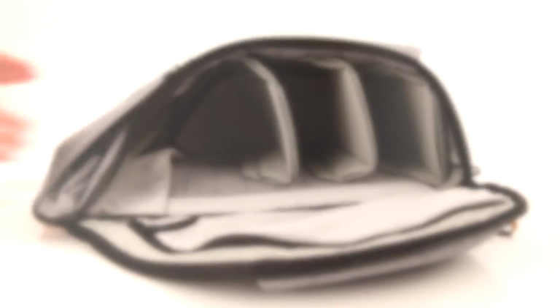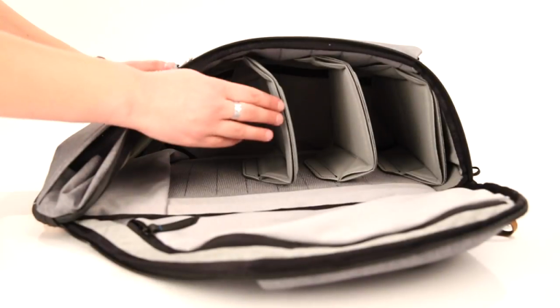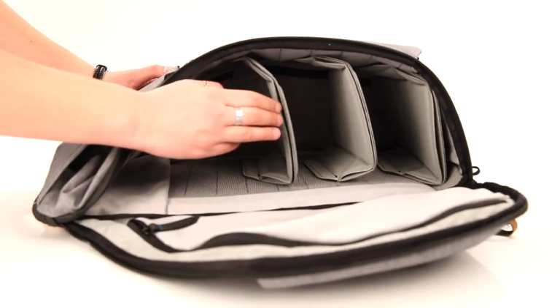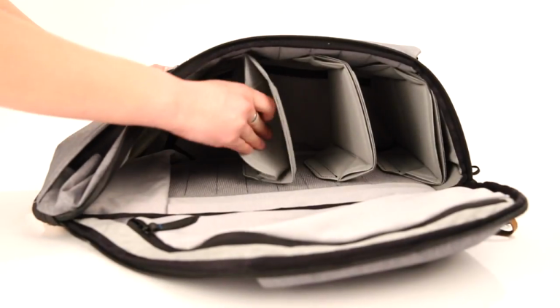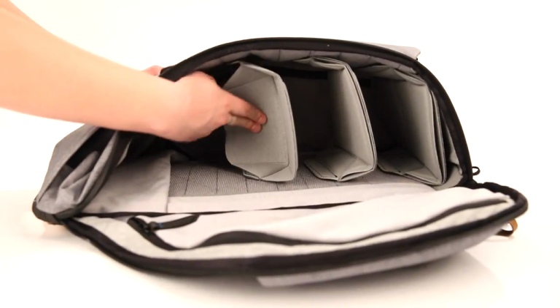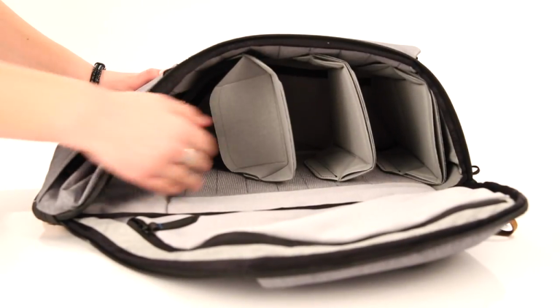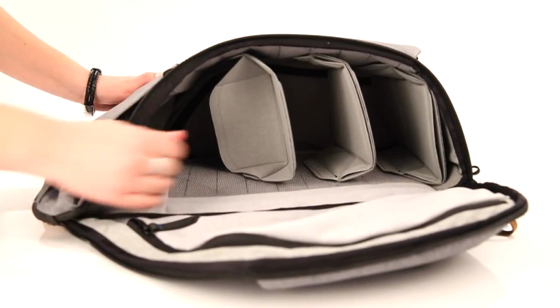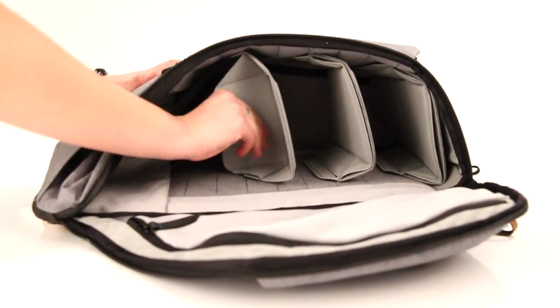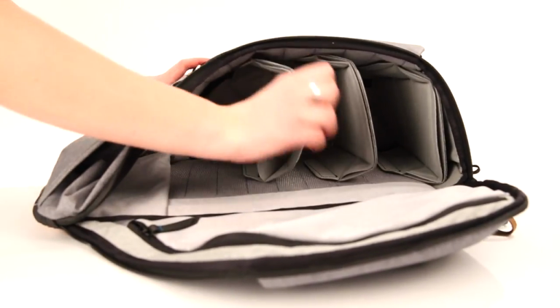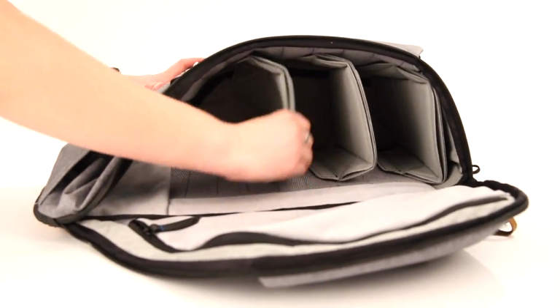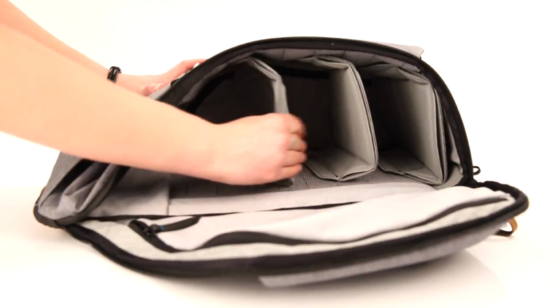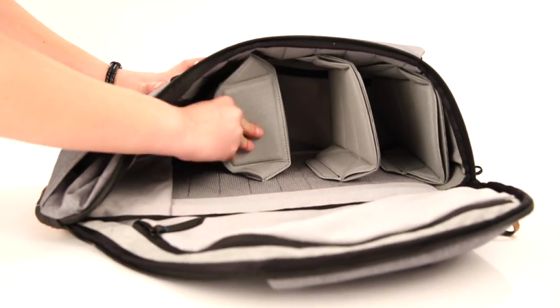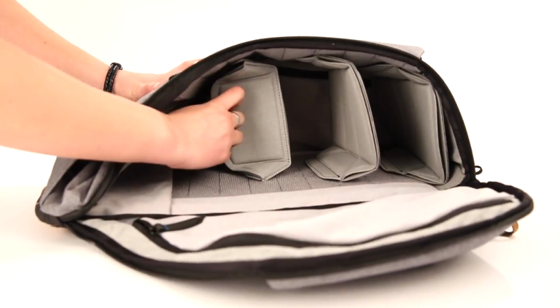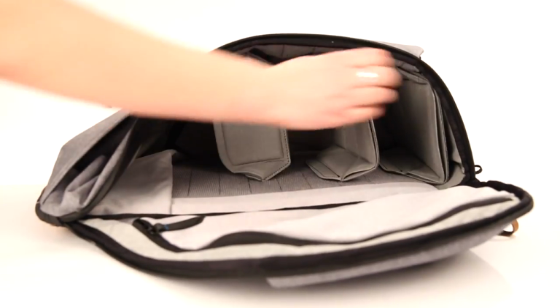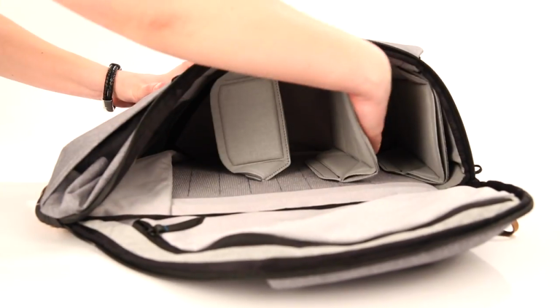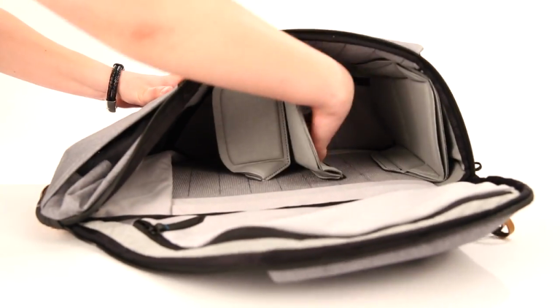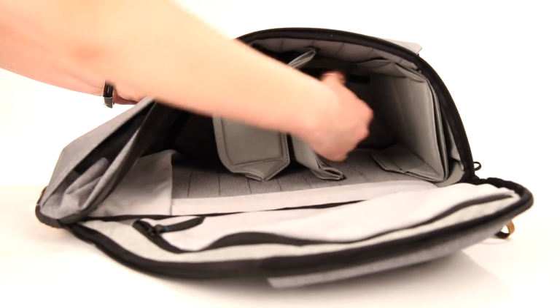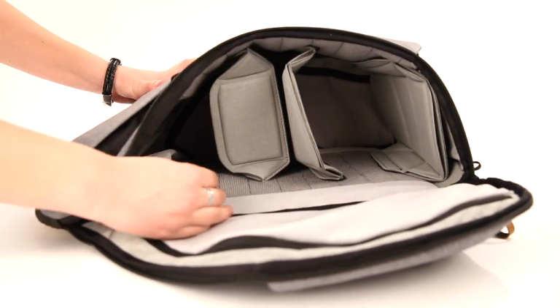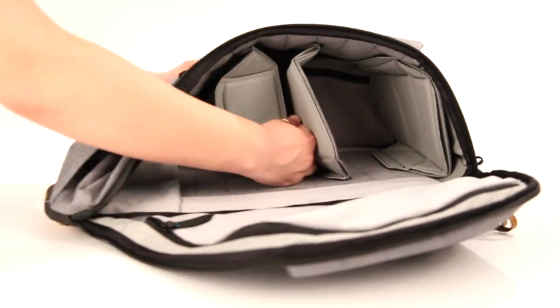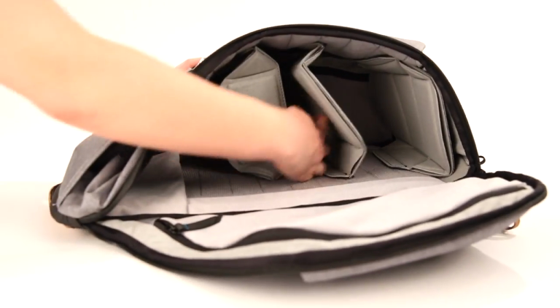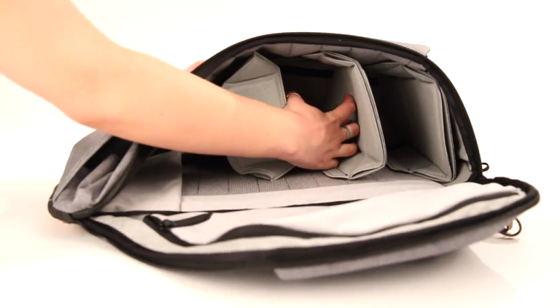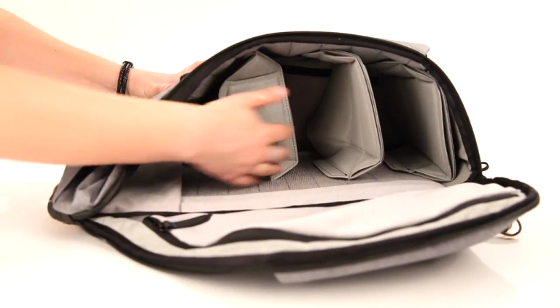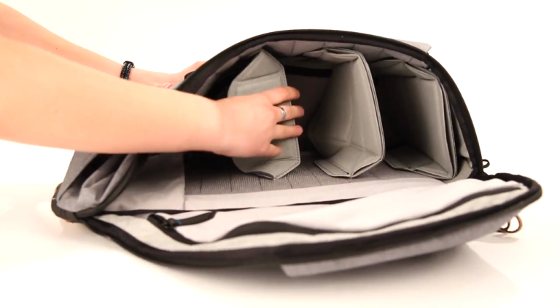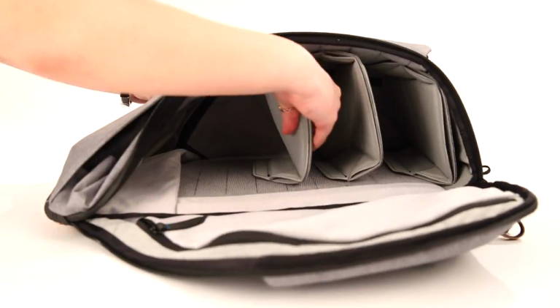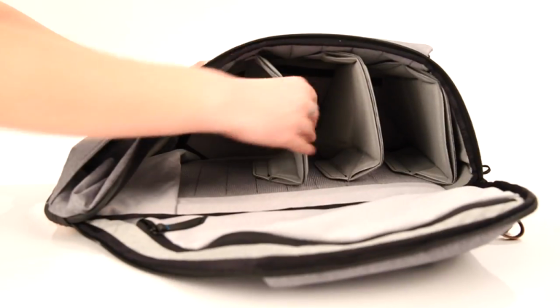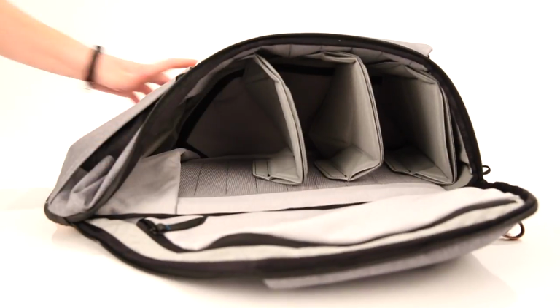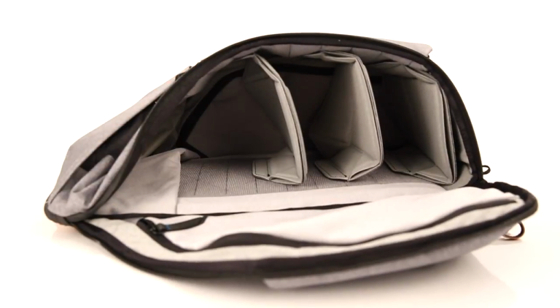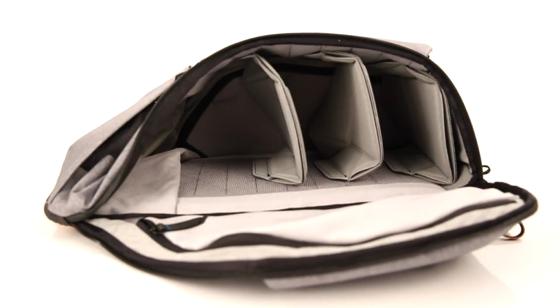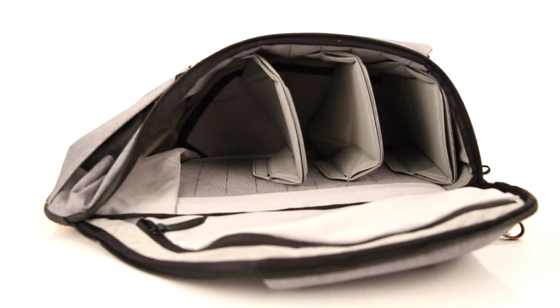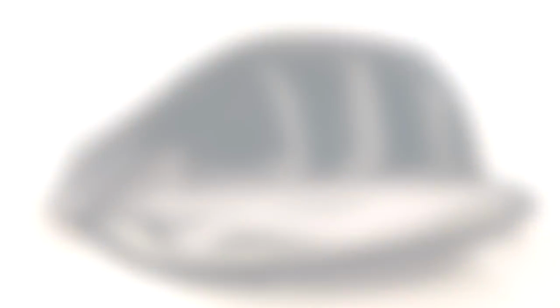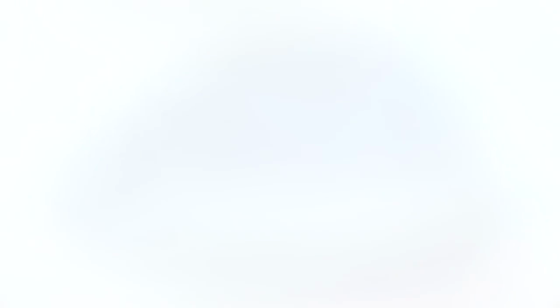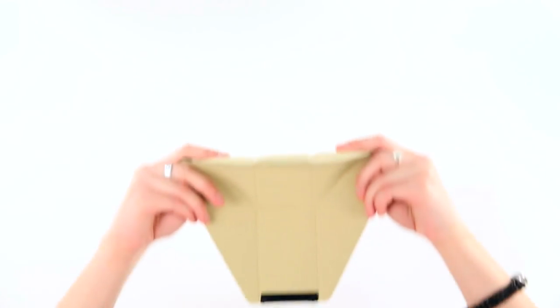Inside the bag, the dividers are completely customisable and have multiple folding points. This allows for nine separate compartments to be created, and leaving the dividers in the same place, this can be reduced to just two large compartments with just a few movements.